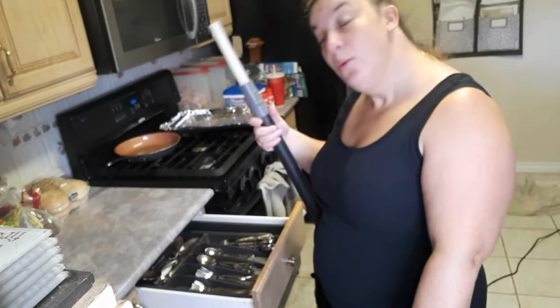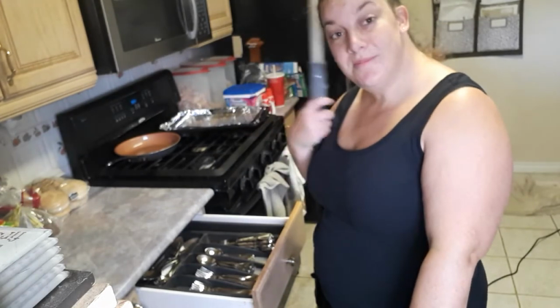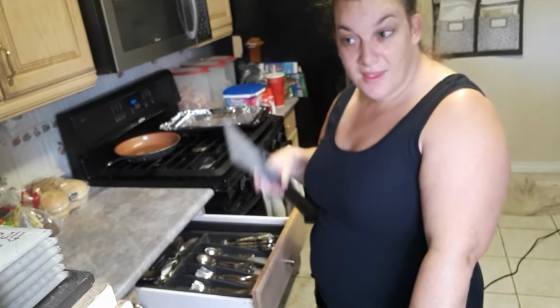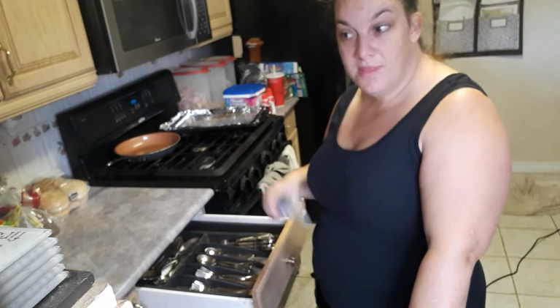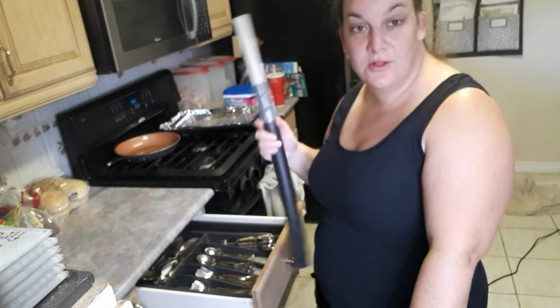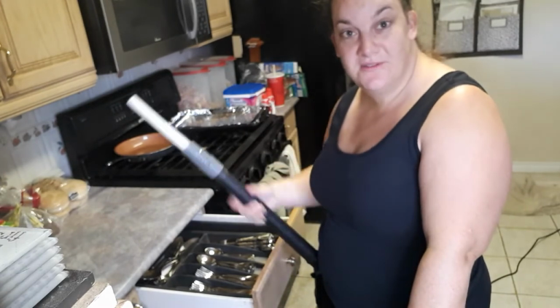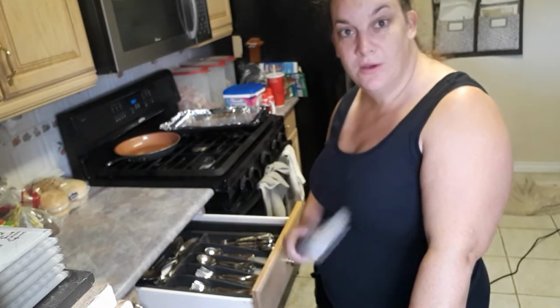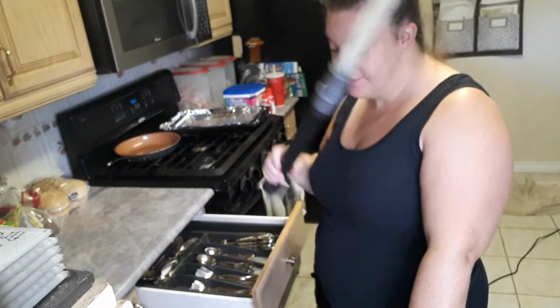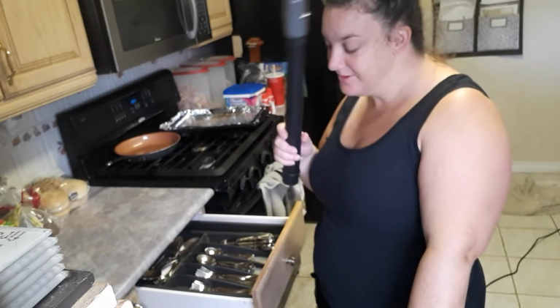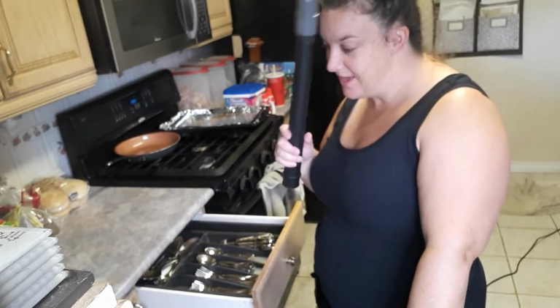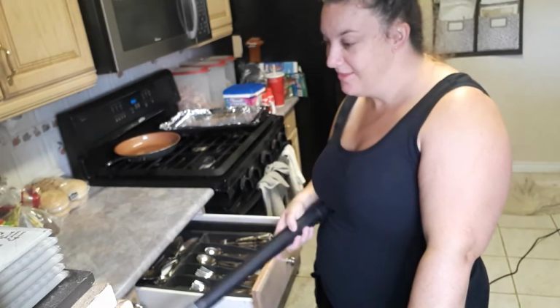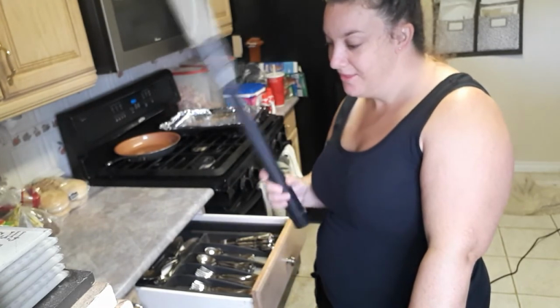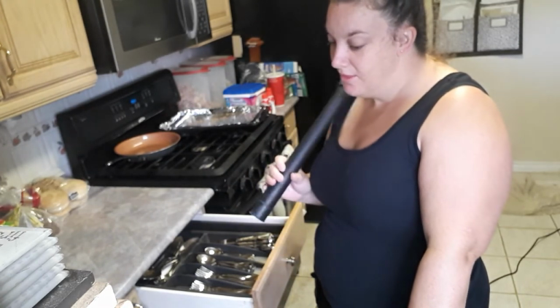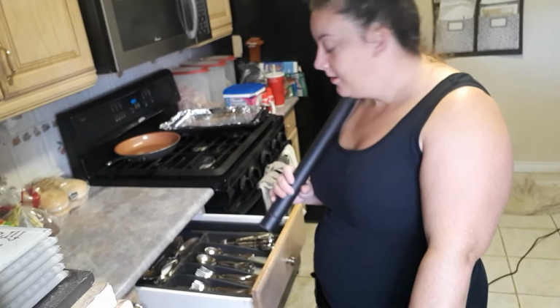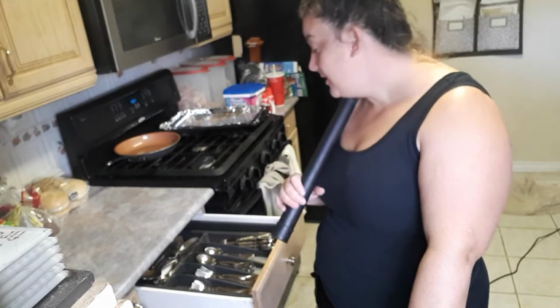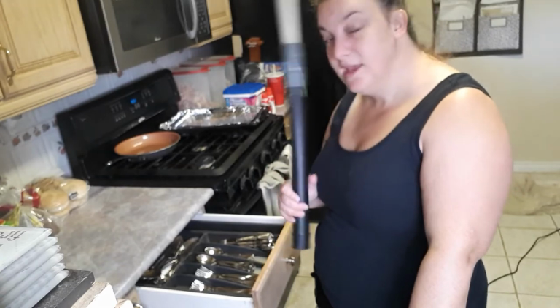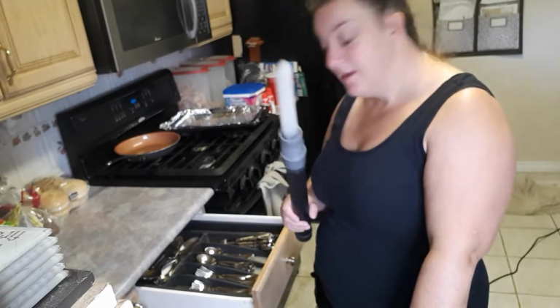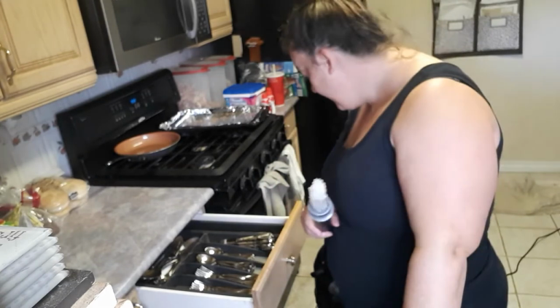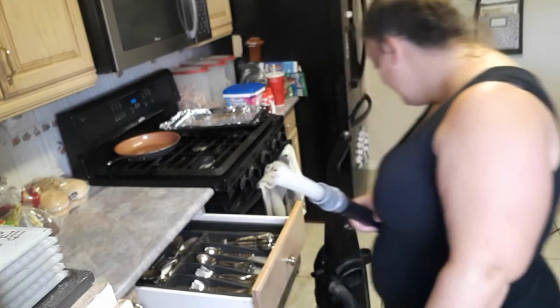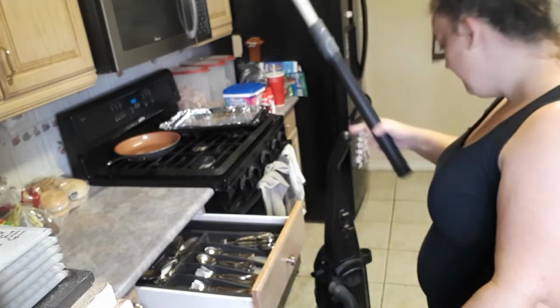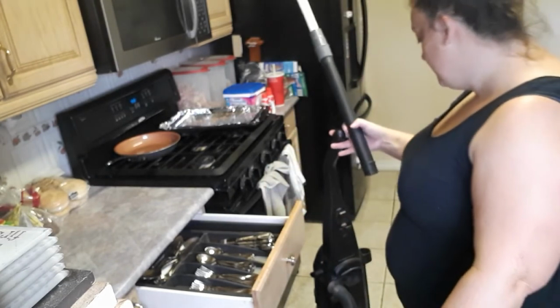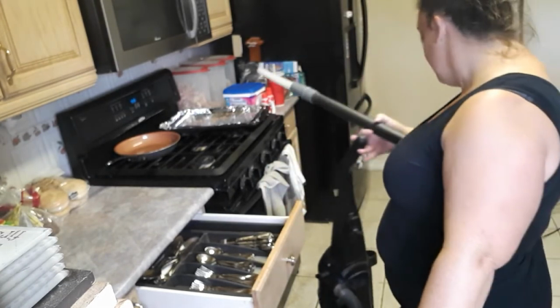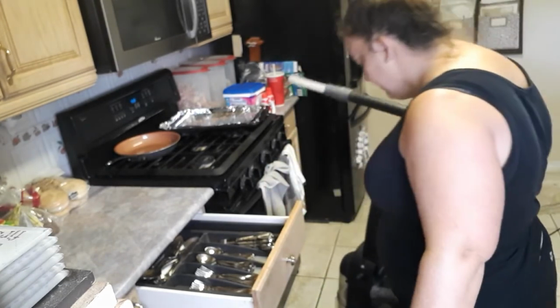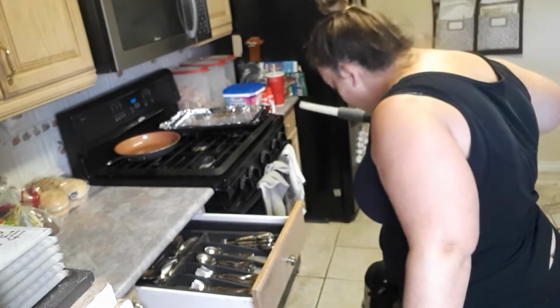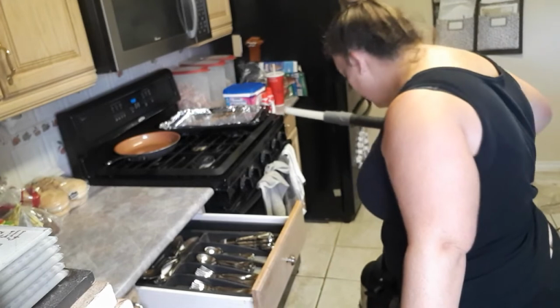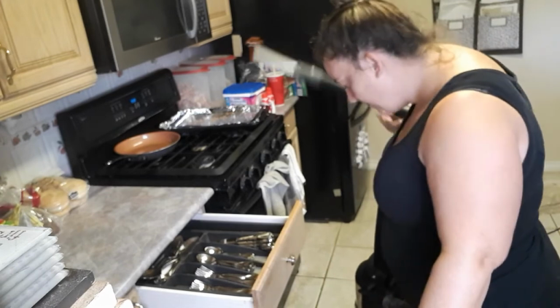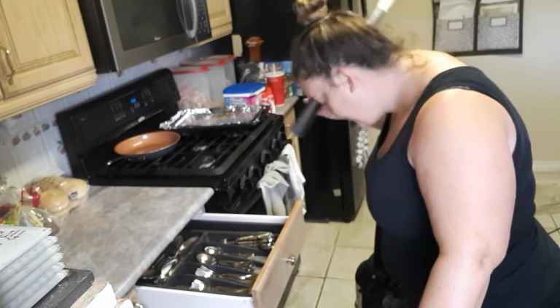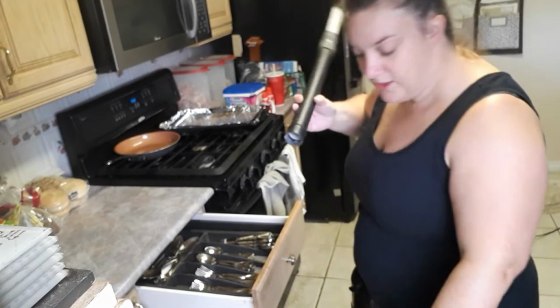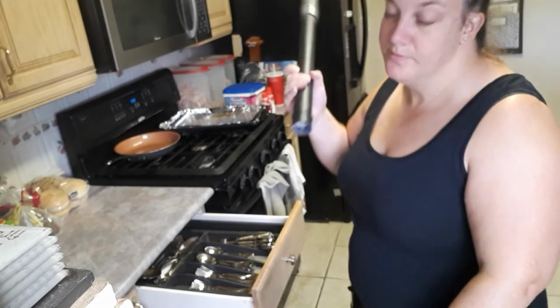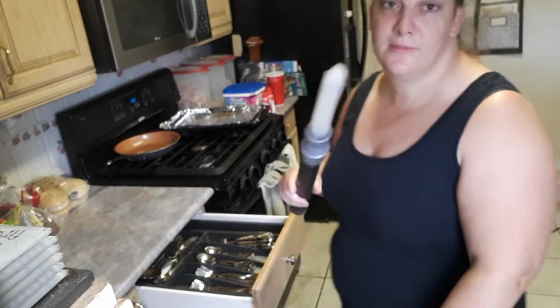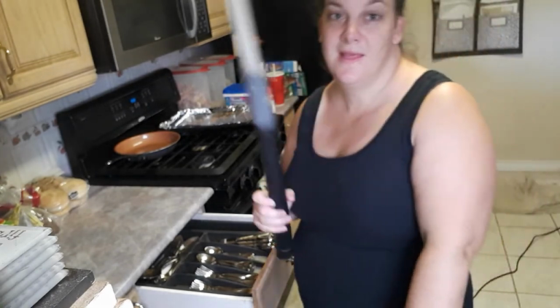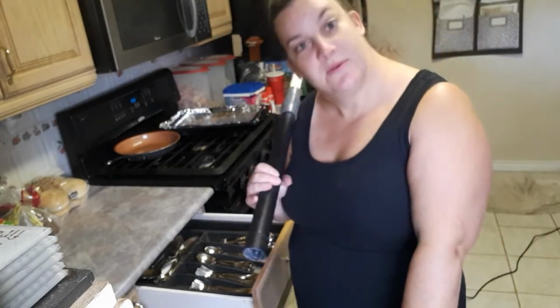Well, that concludes our video for today. Dust Daddy is a fail. If you have a Bissell something-or-other vacuum — that's my review.